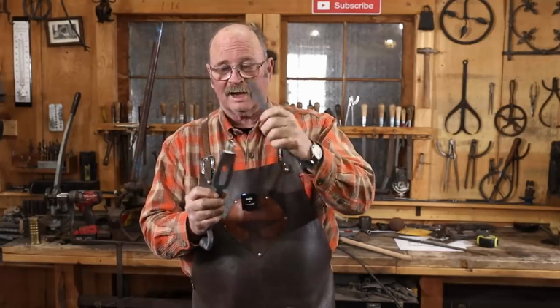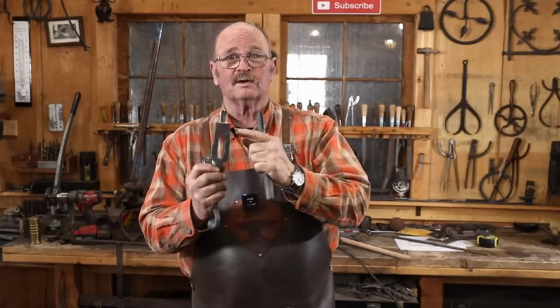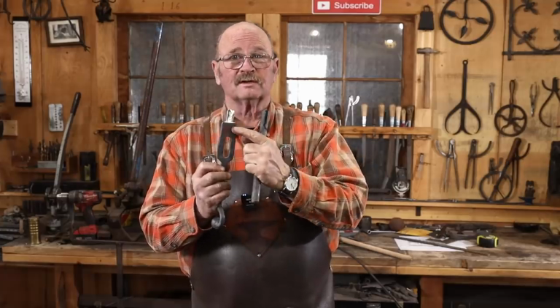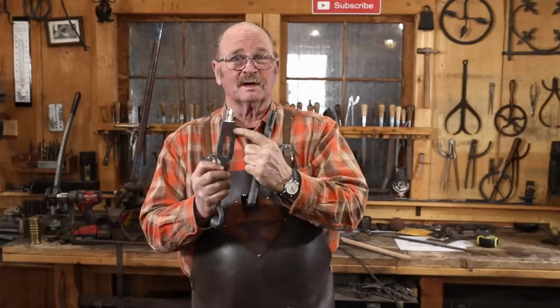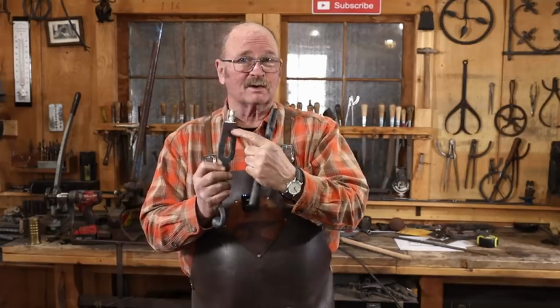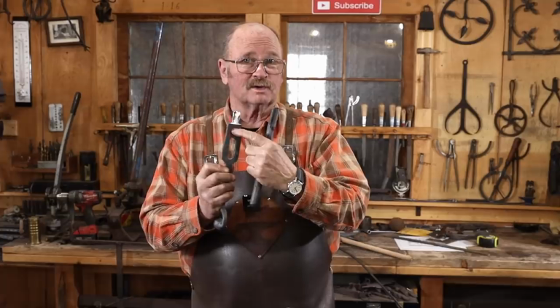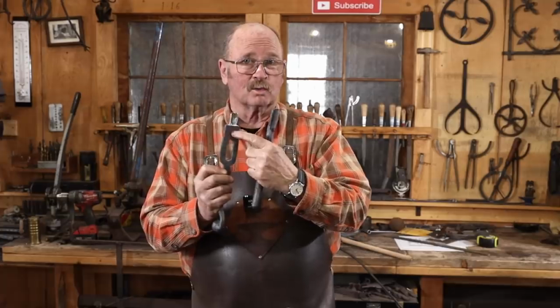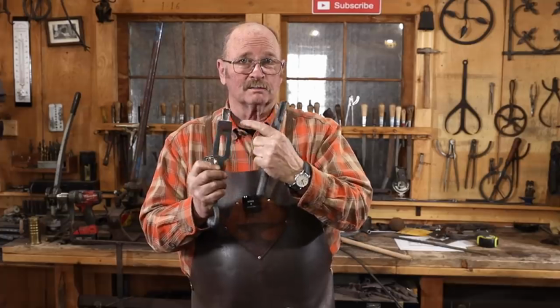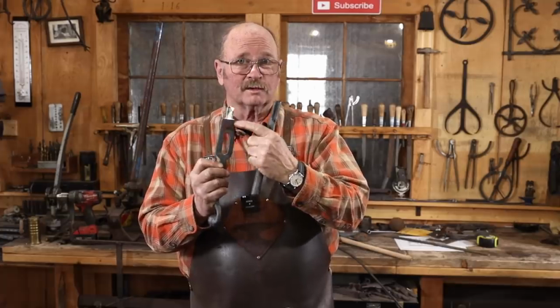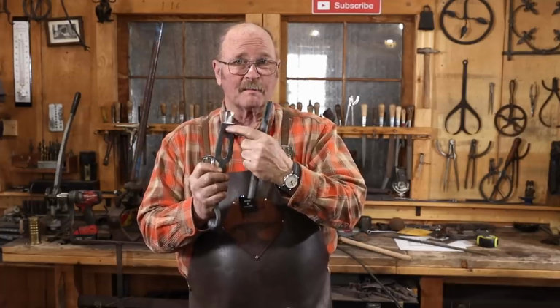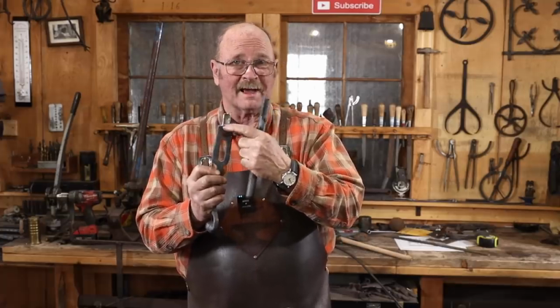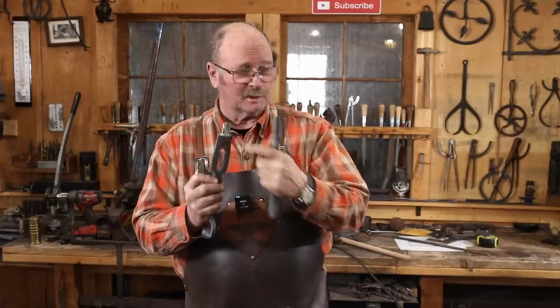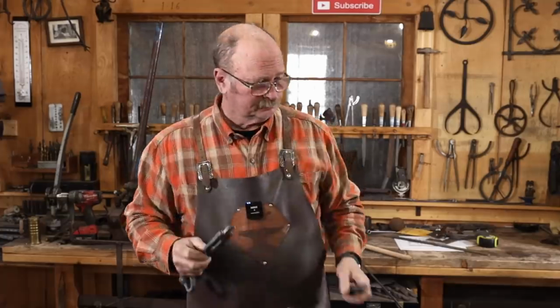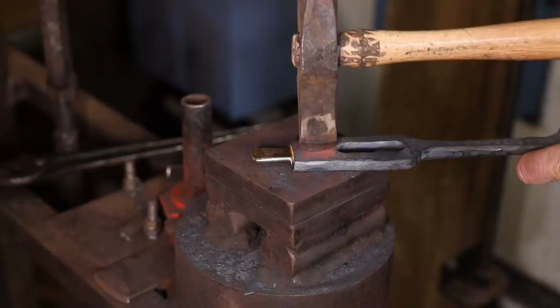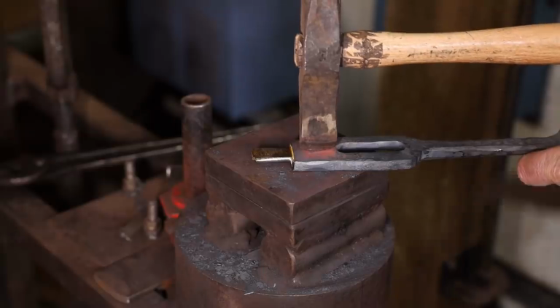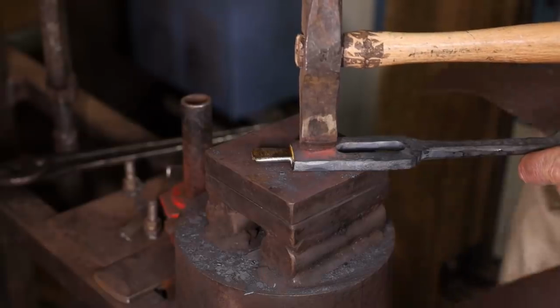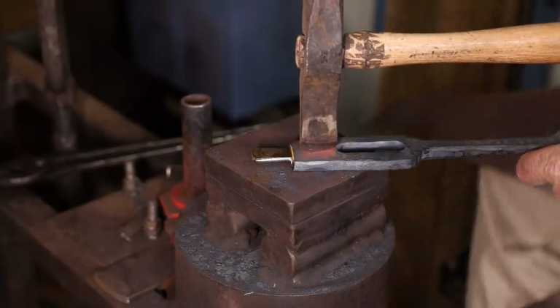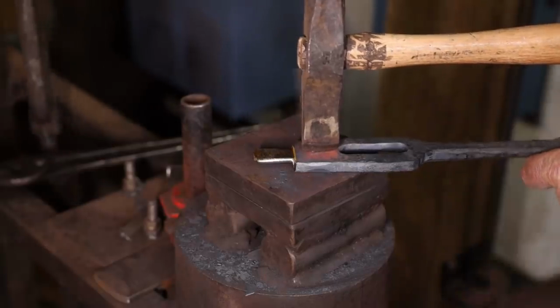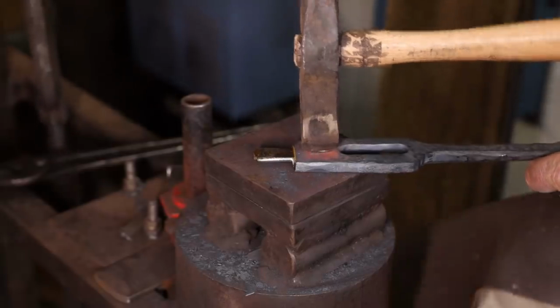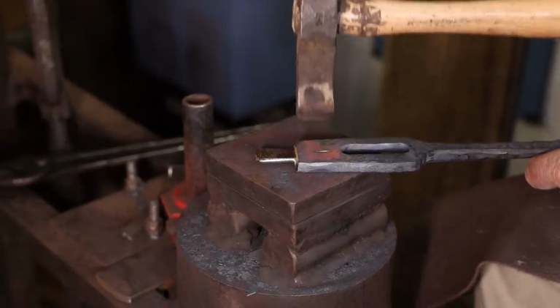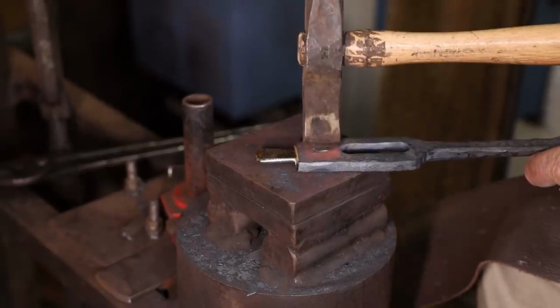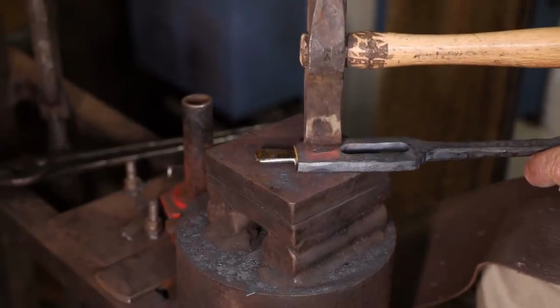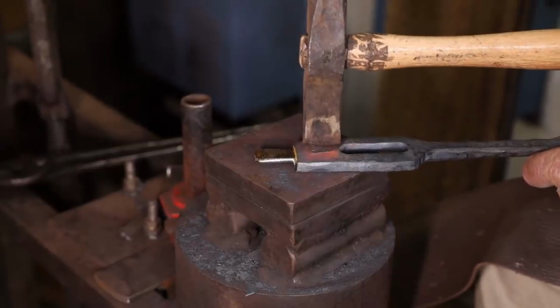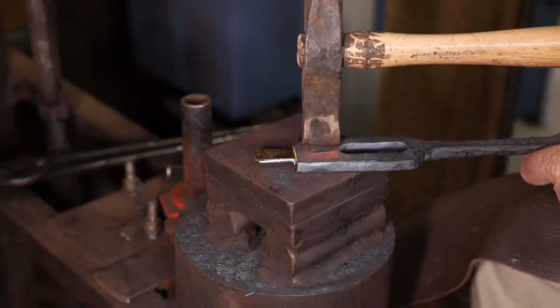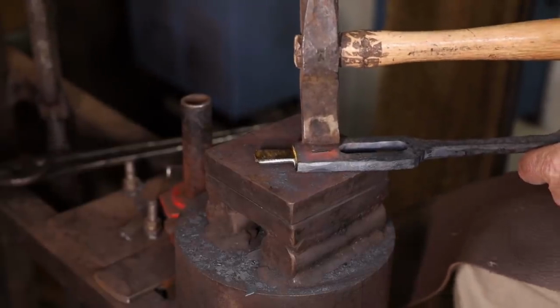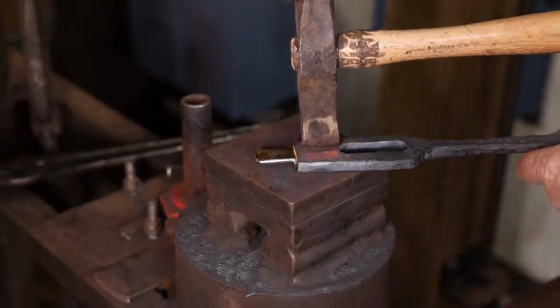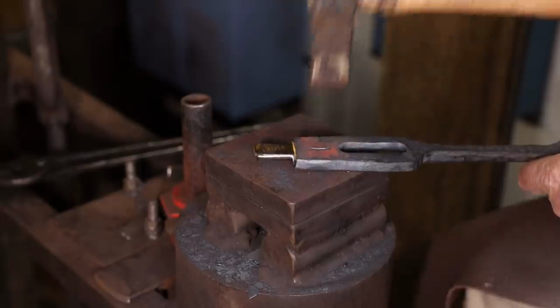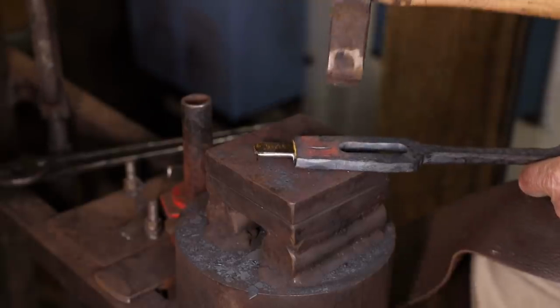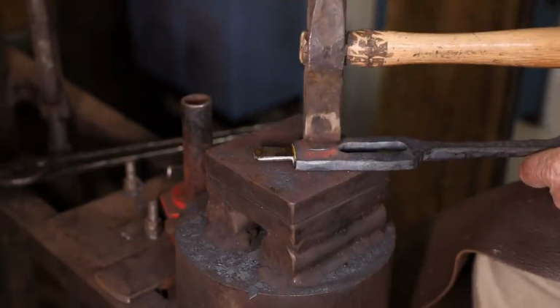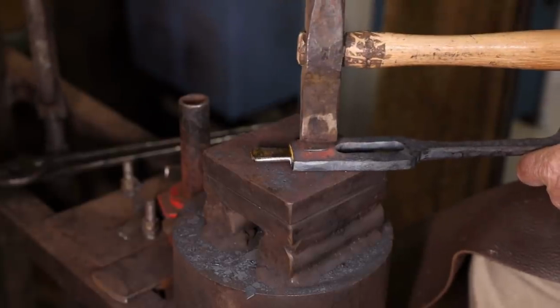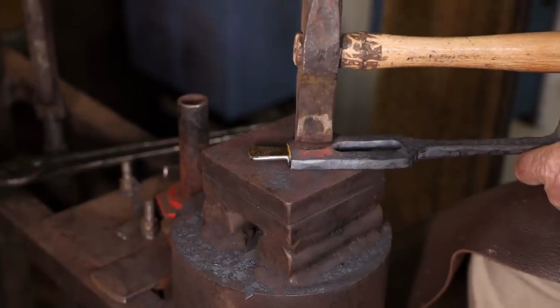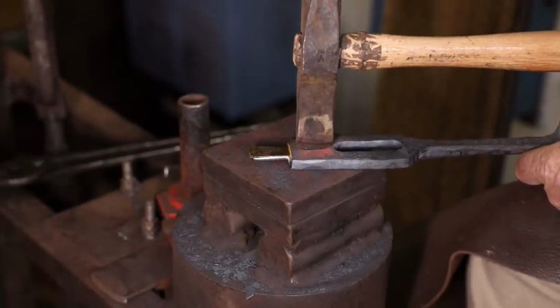But before I put the head on this and make this one assembly, I want to do just a little bit of decorative chisel work on the top of the hasp here. I think I'll lay that out cold under the treadle hammer, then we'll heat it up and set it just a little bit deeper.